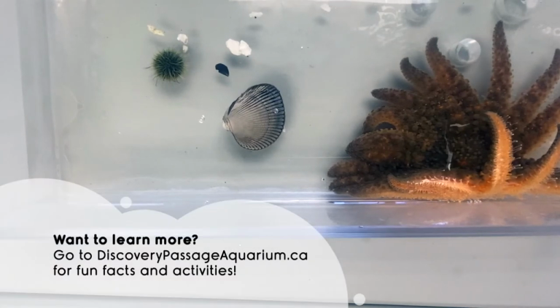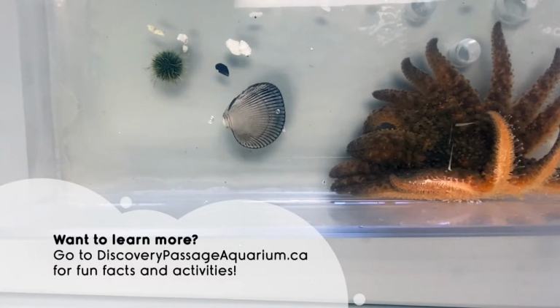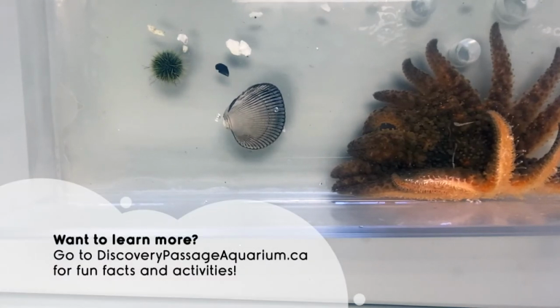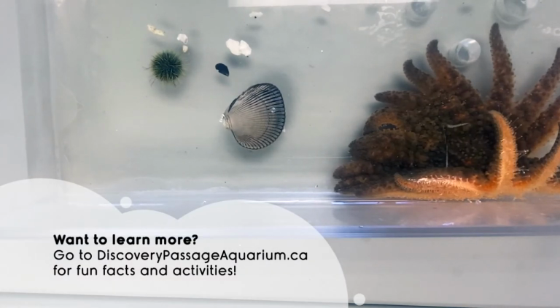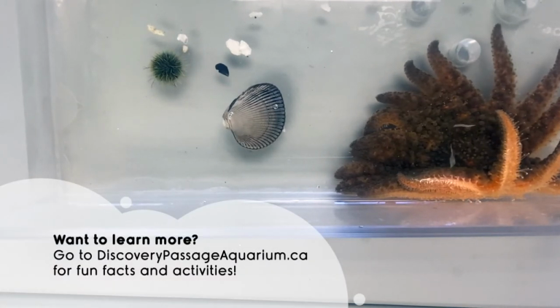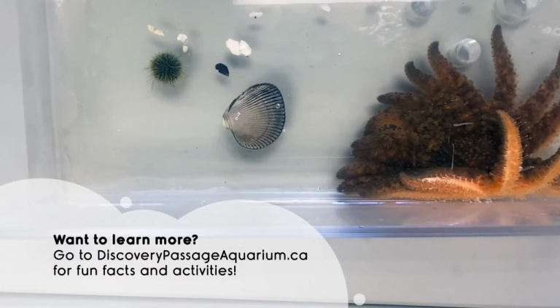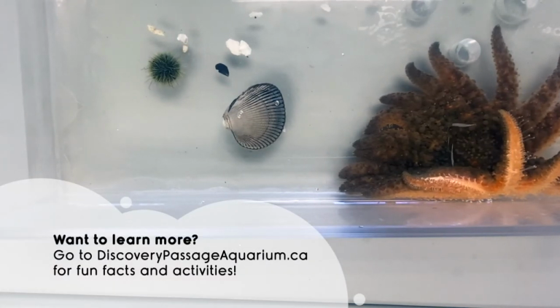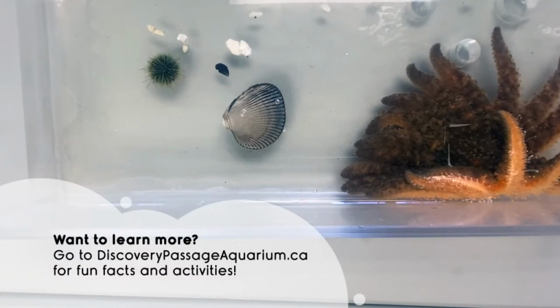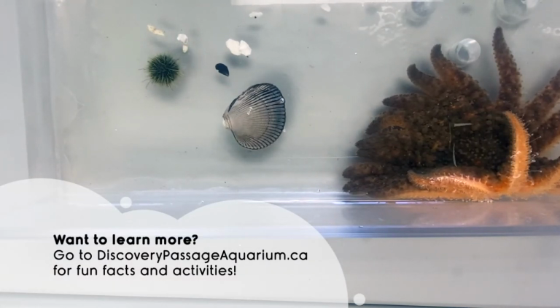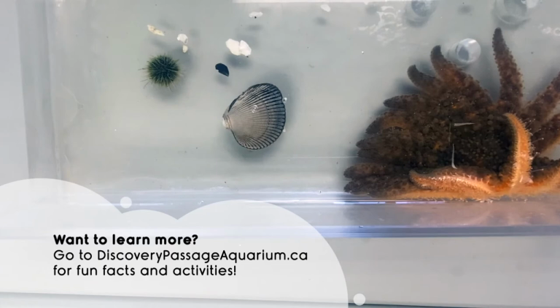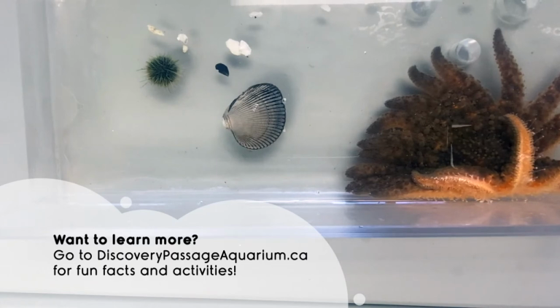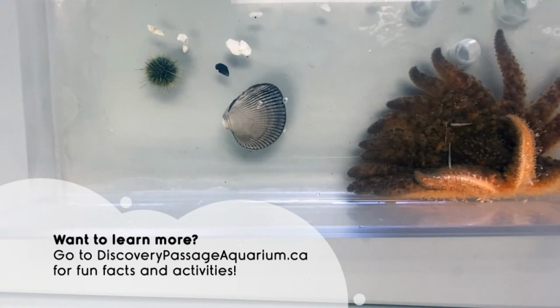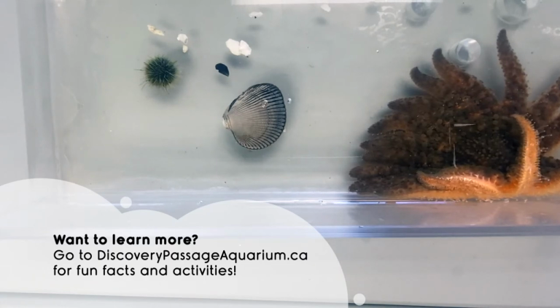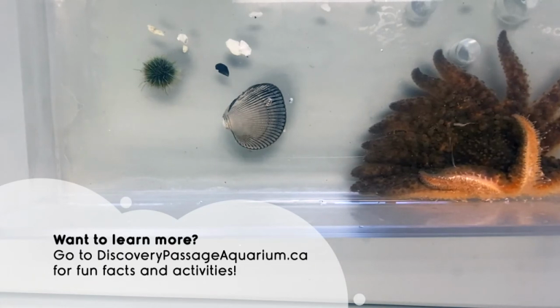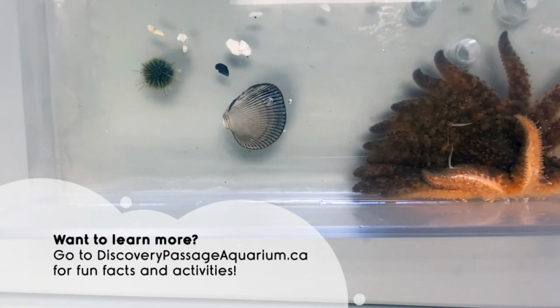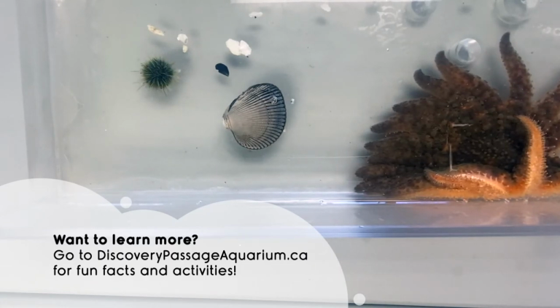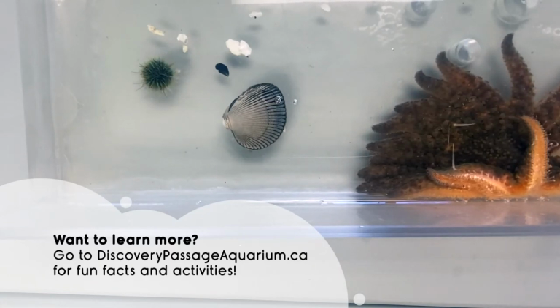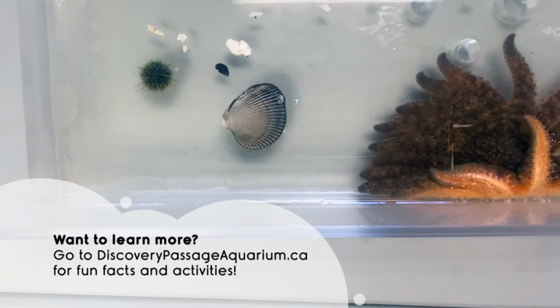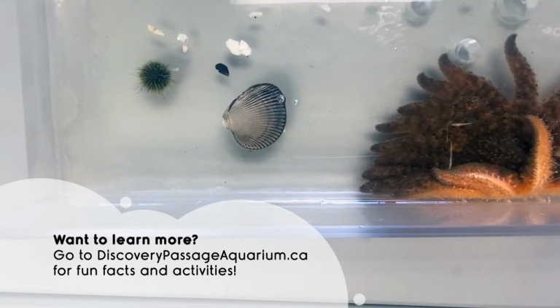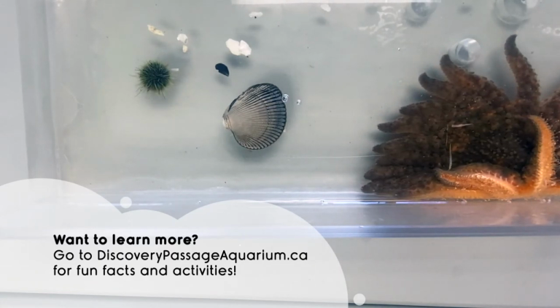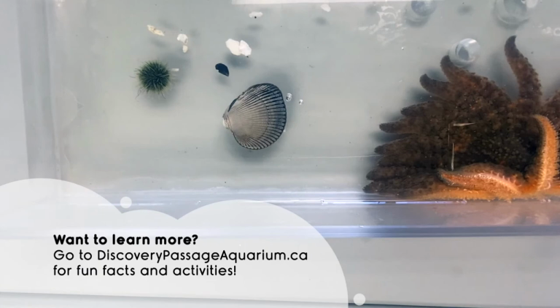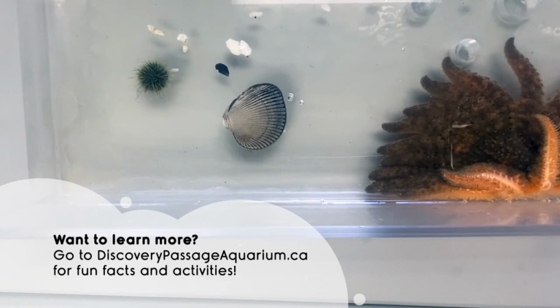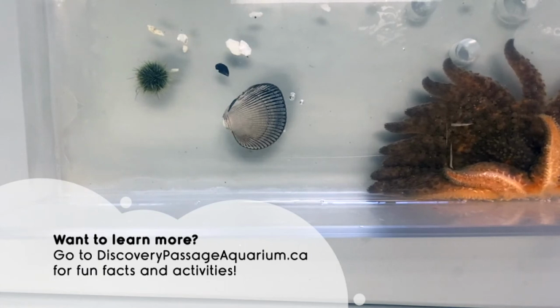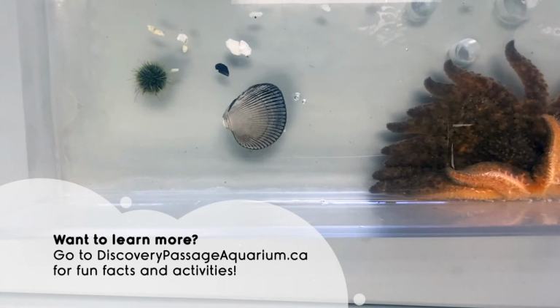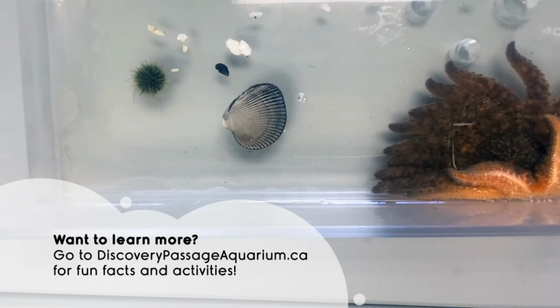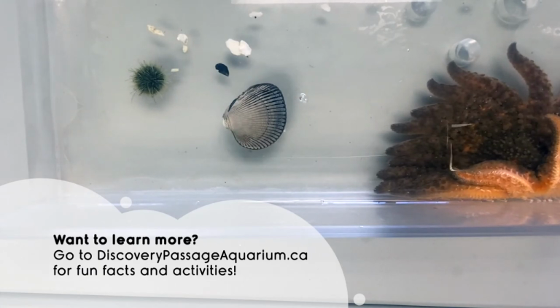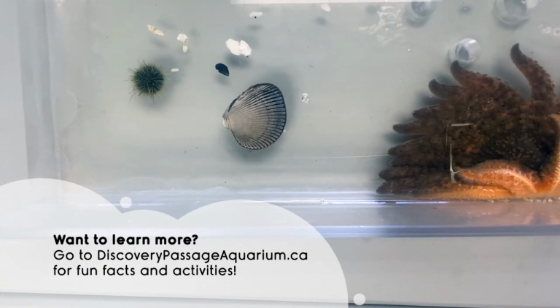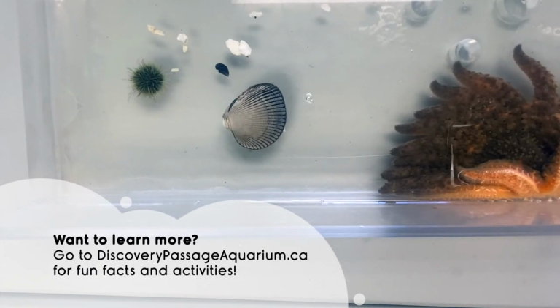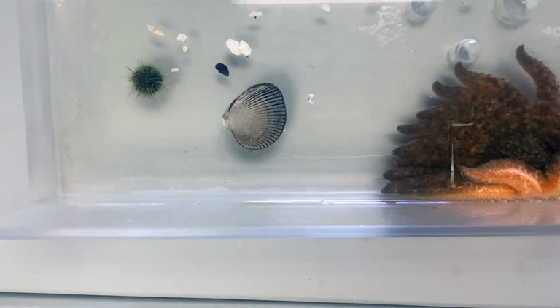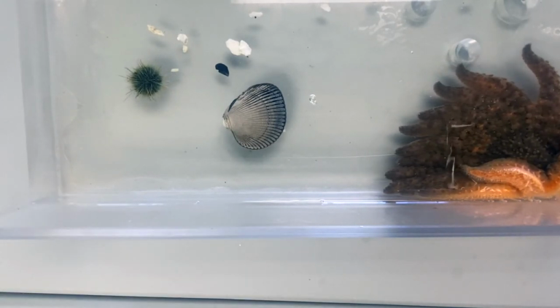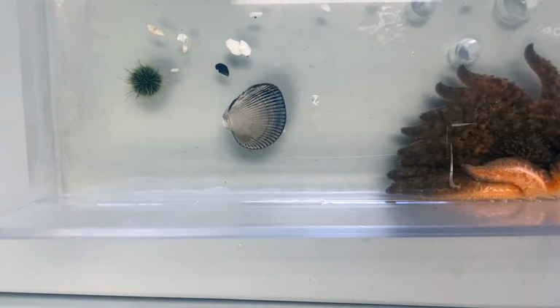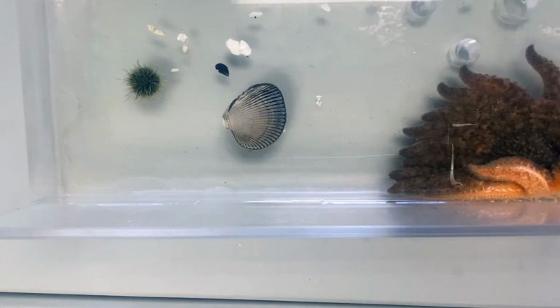Well, that's all the prey we have today. If you want to learn more about the sunflower sea star, you can check out our blog post on the animal on our website at discoverypassageaquarium.ca. Until then, we'll see you next time.